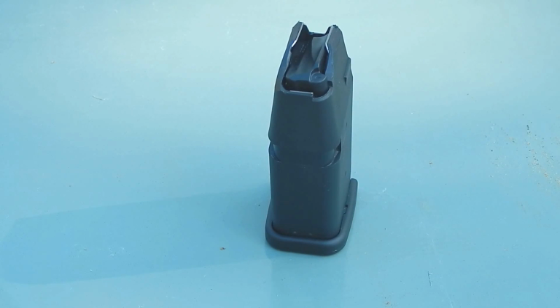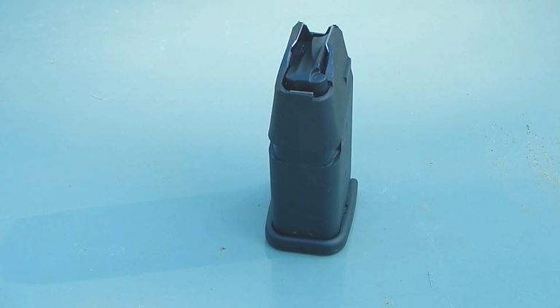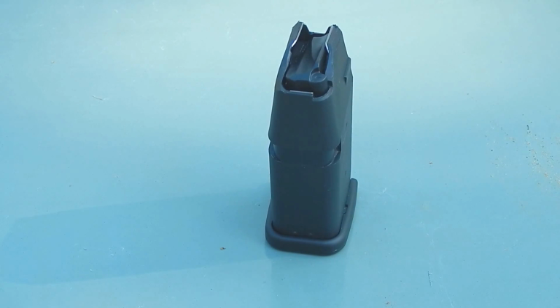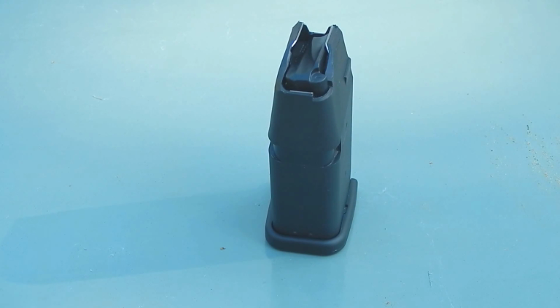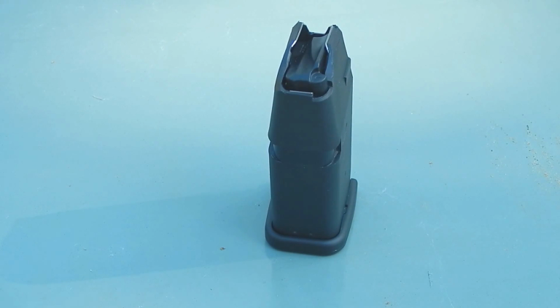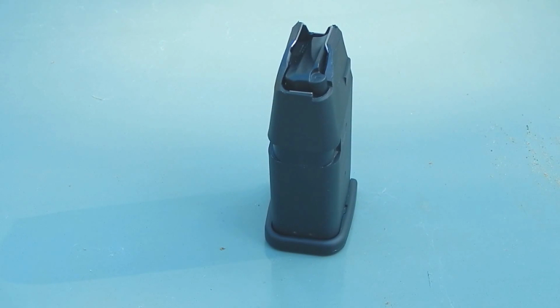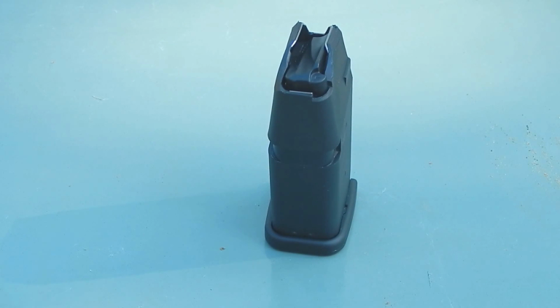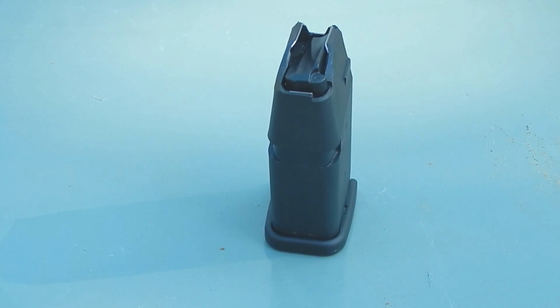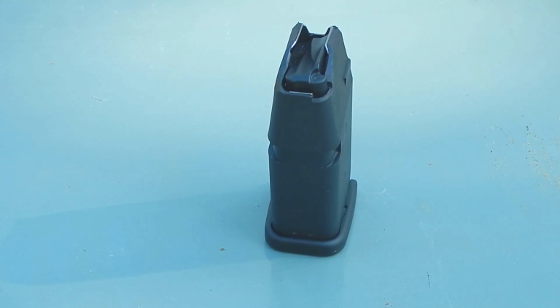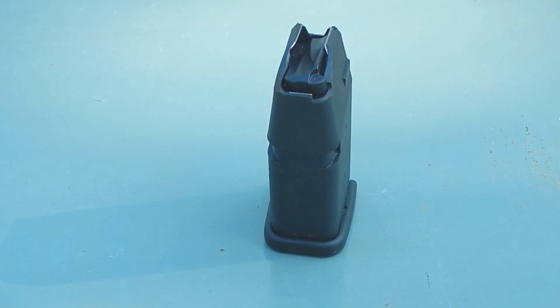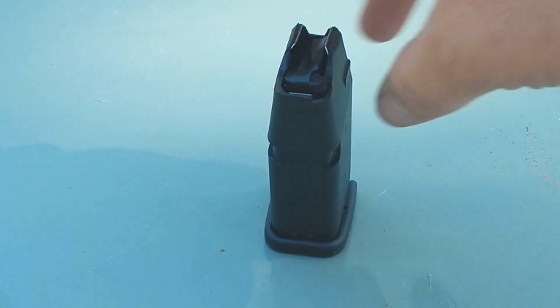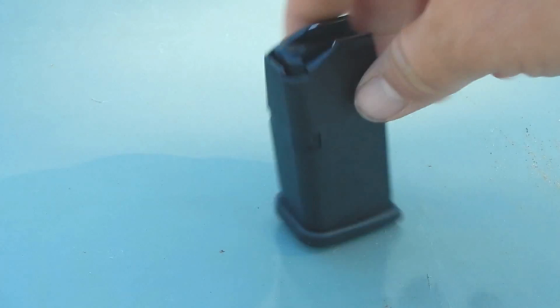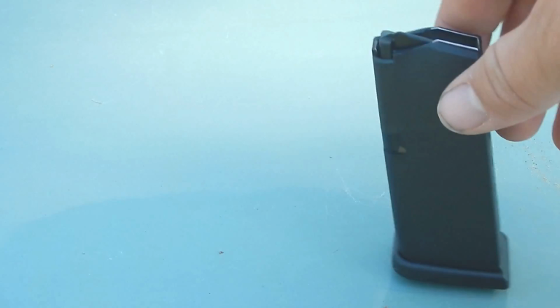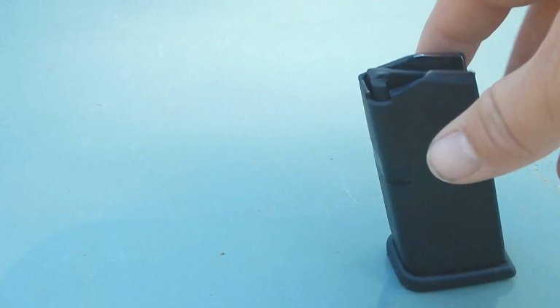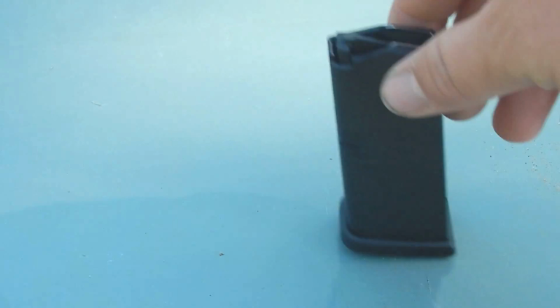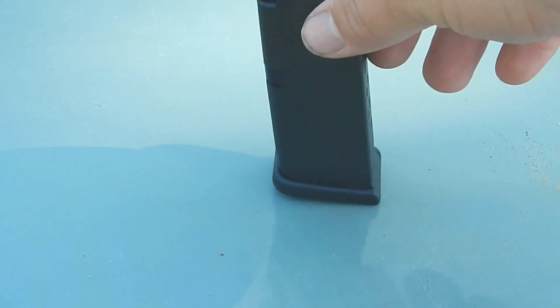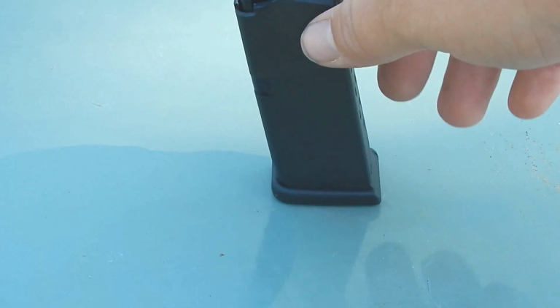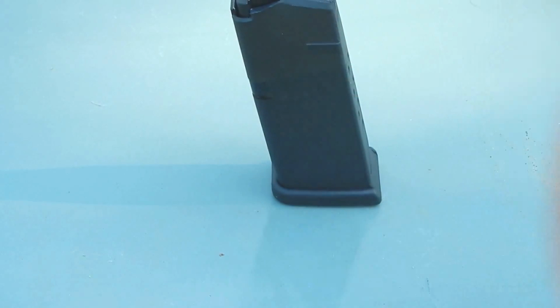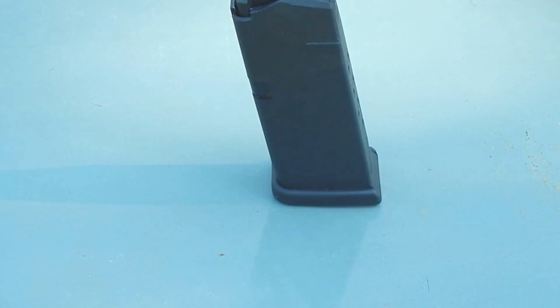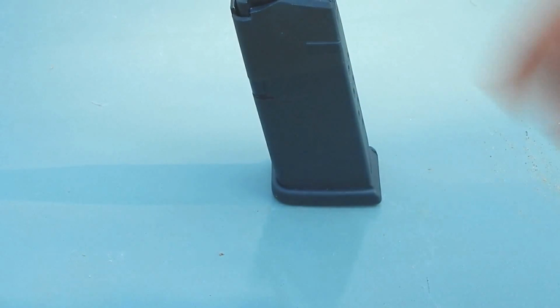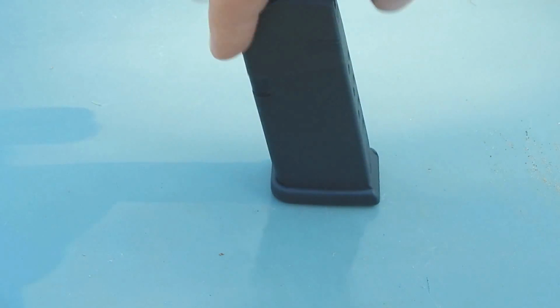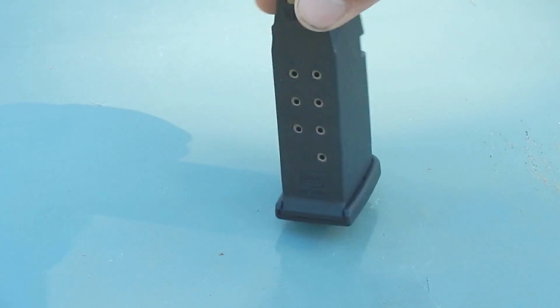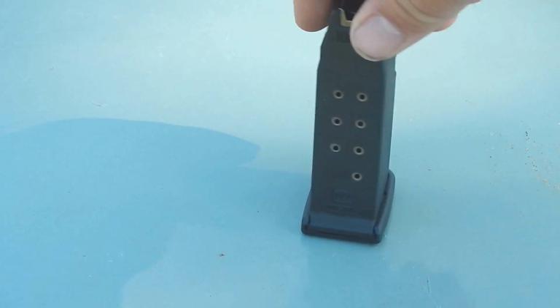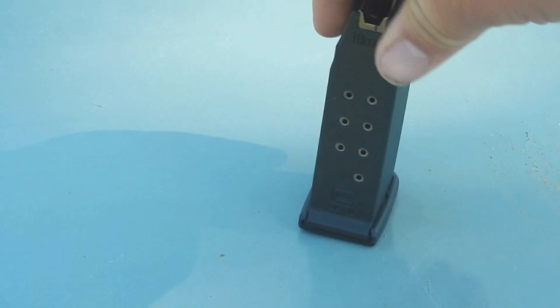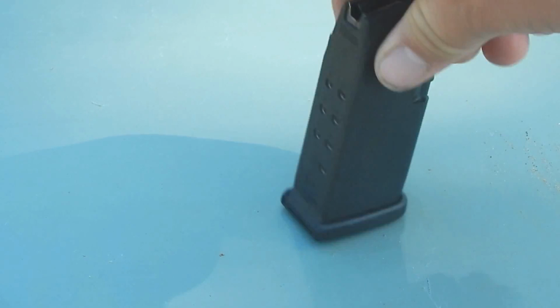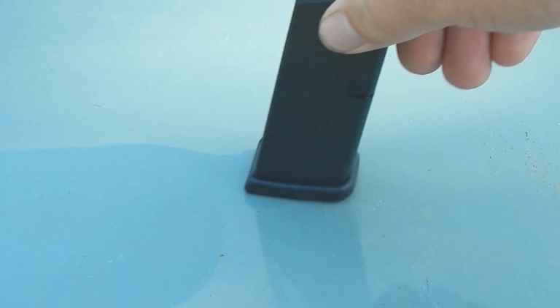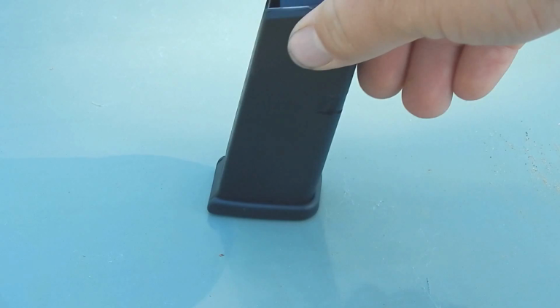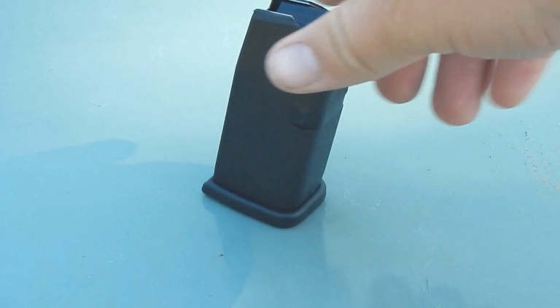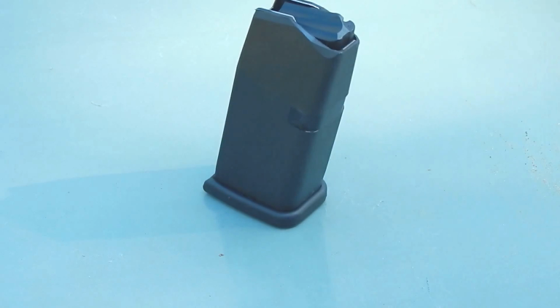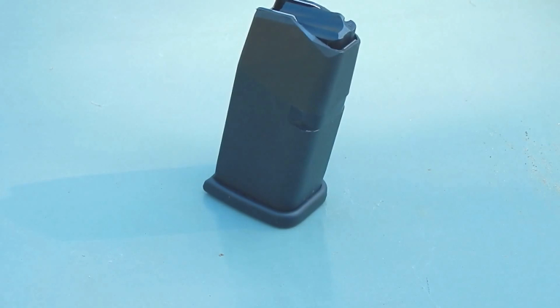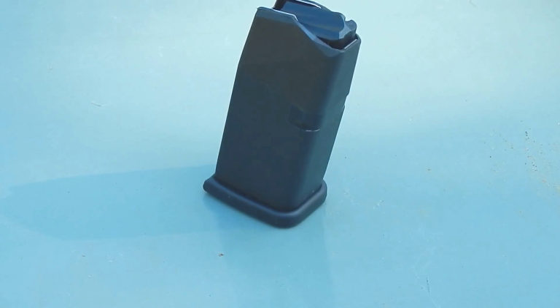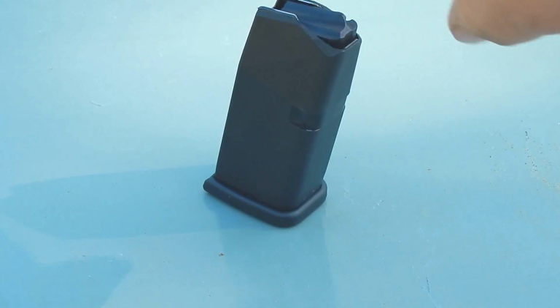Alright, this is 48 Conkly and for the advancement of science and the arts, I'm going to be sacrificing a Glock magazine here.